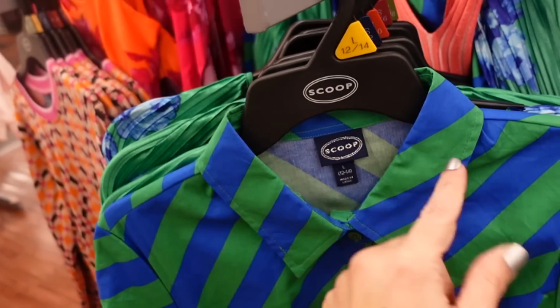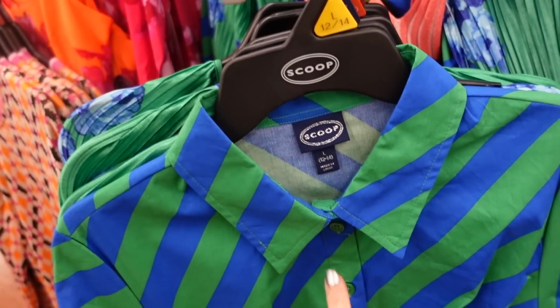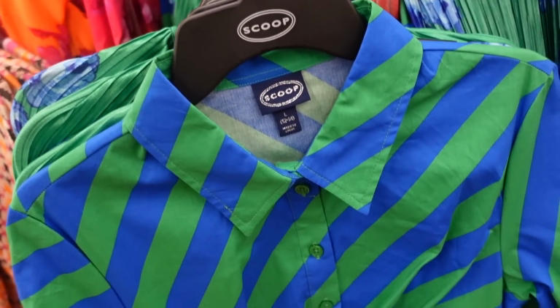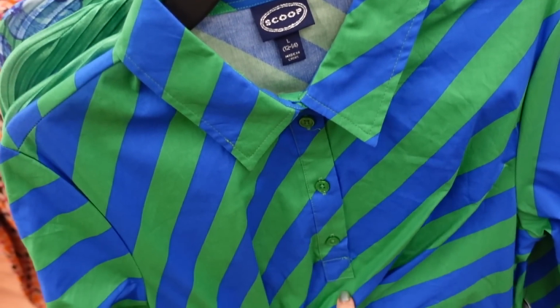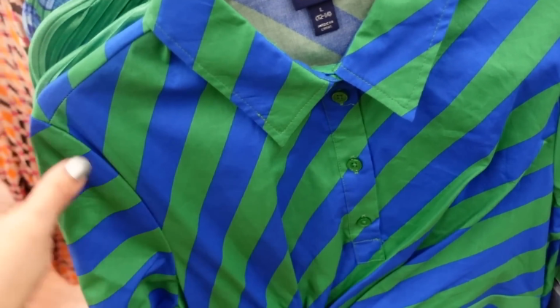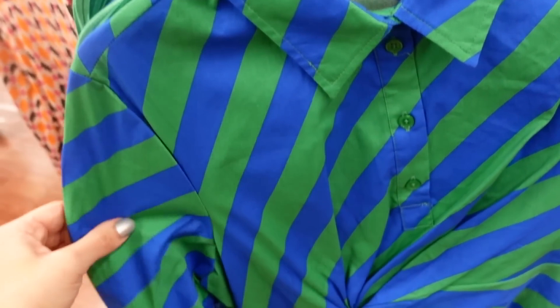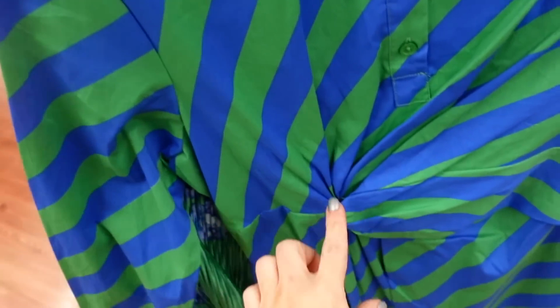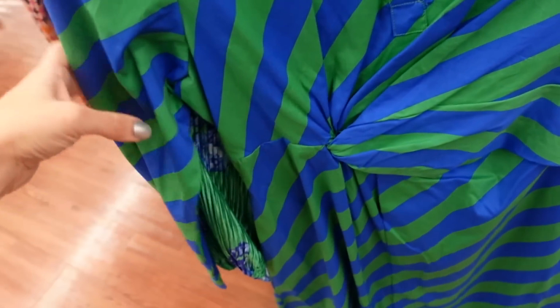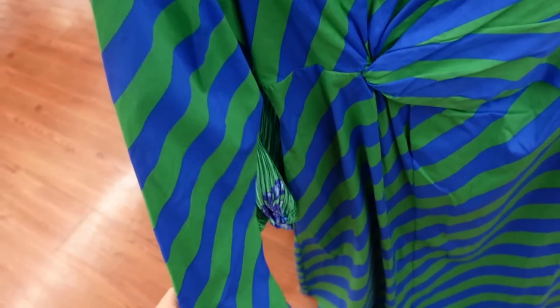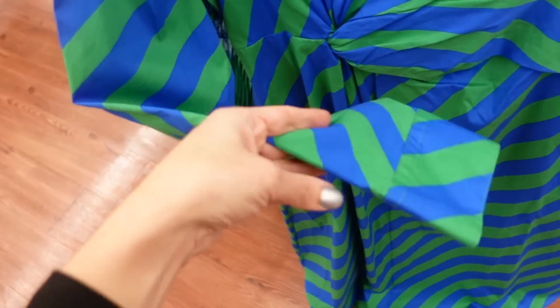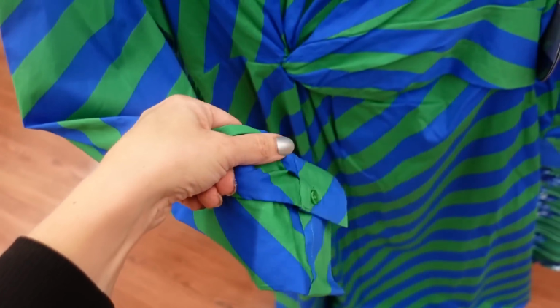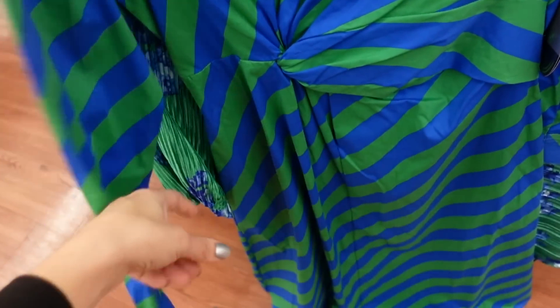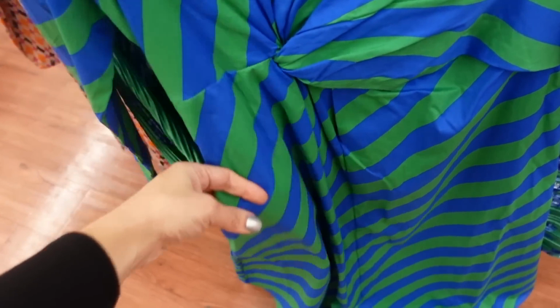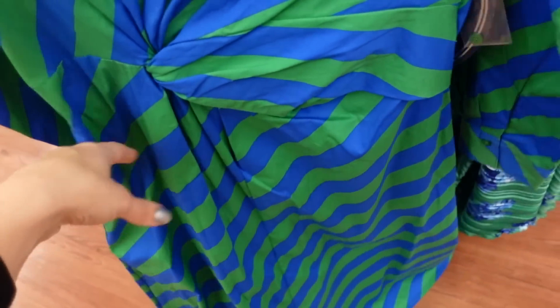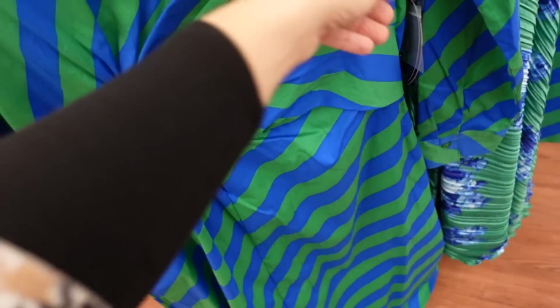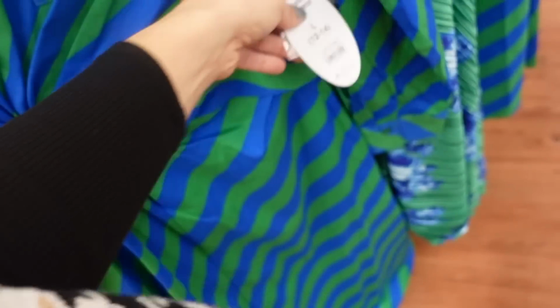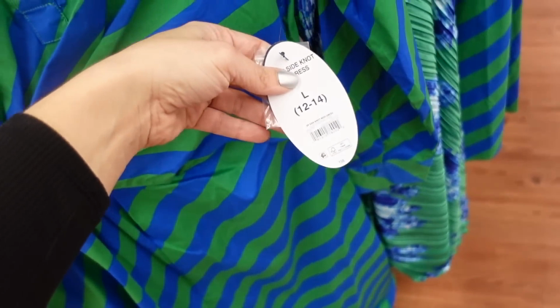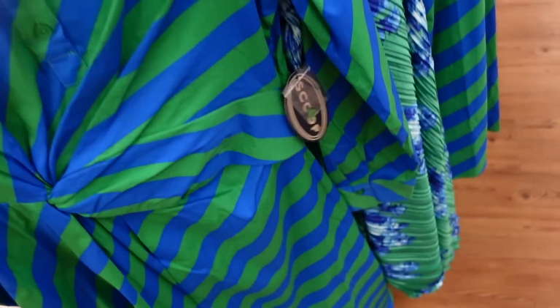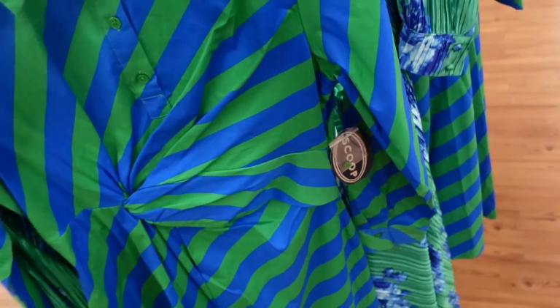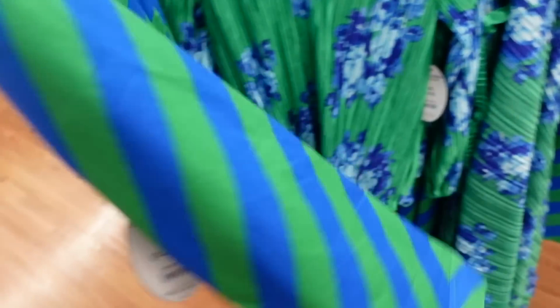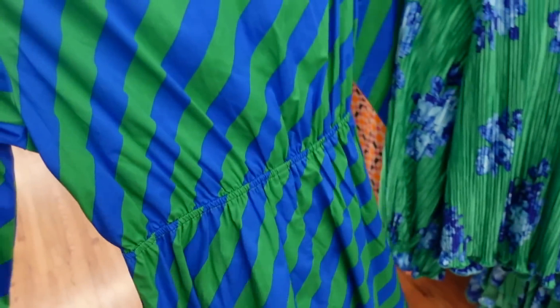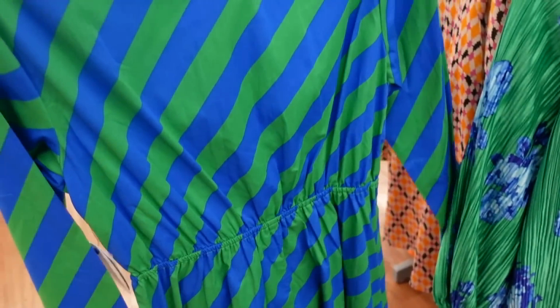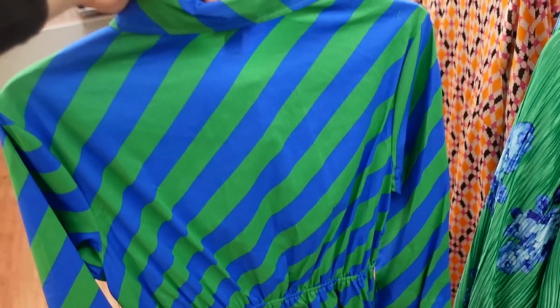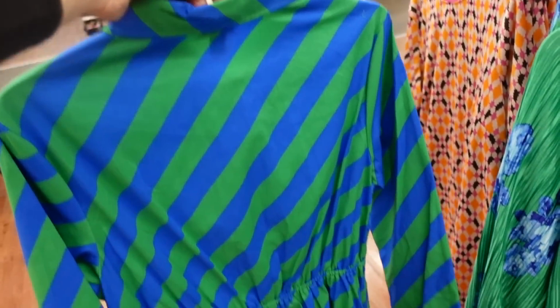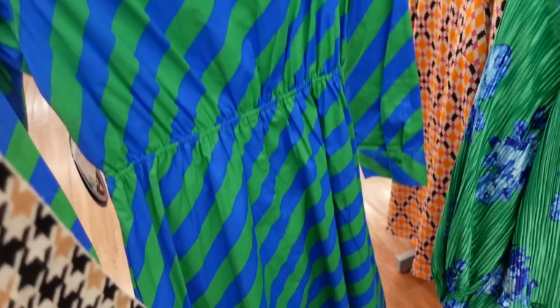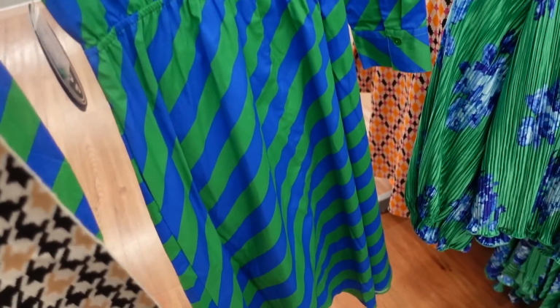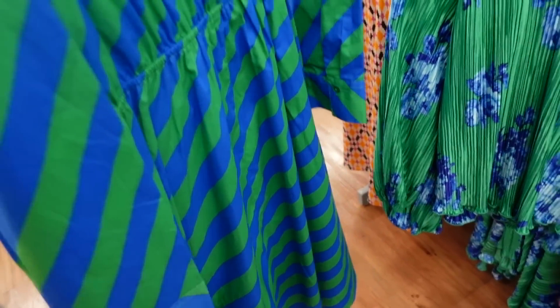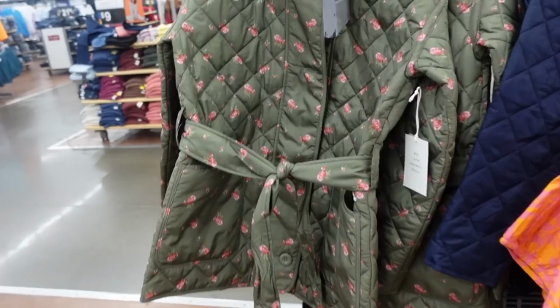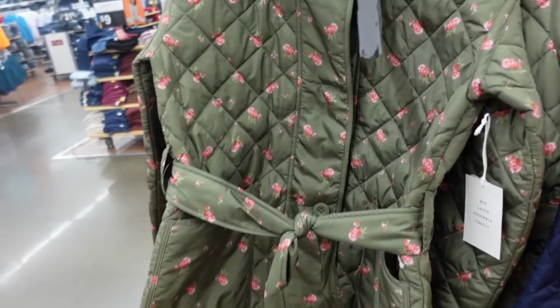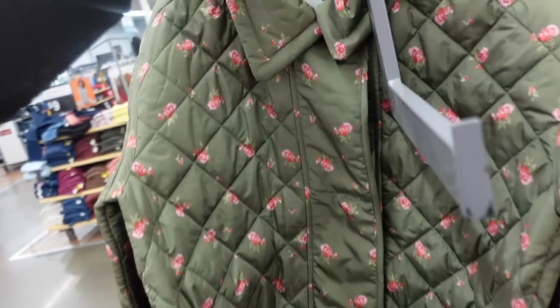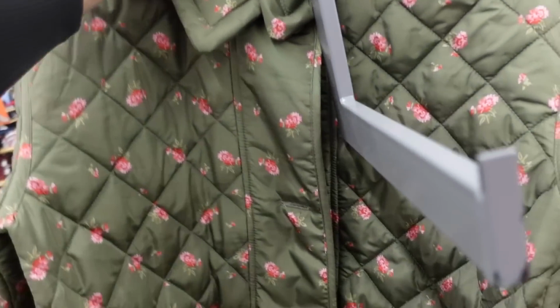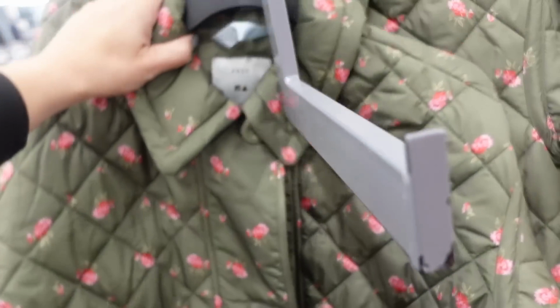This one is $38. Right behind it, a new poplin dress from Scoop — collar, henley style buttons, little twist detail, button detail on the wrist, and then a flowy skirt. This one's $38 as well.